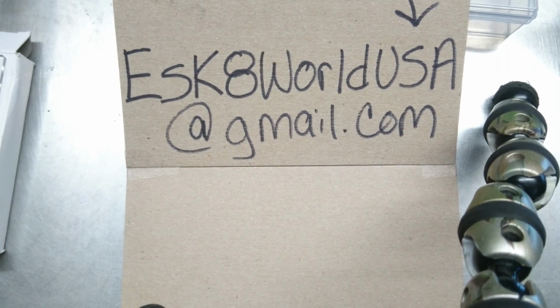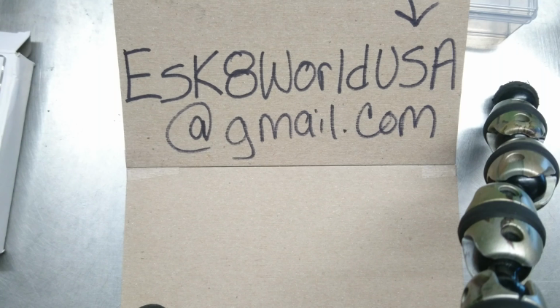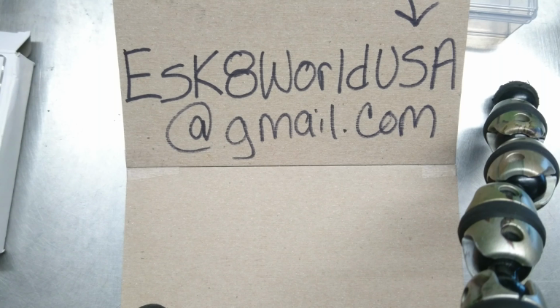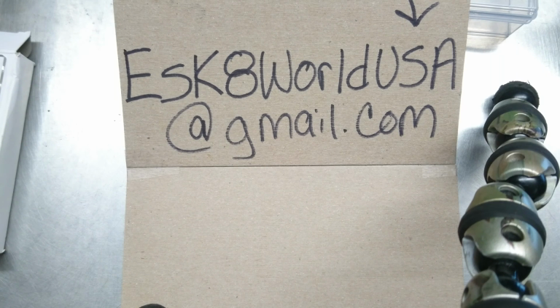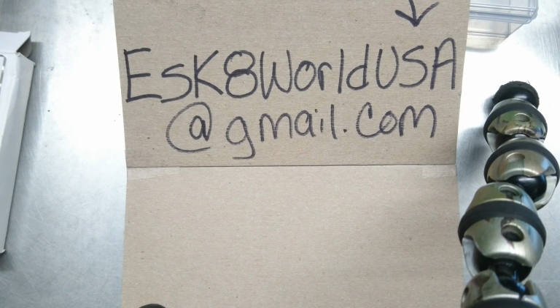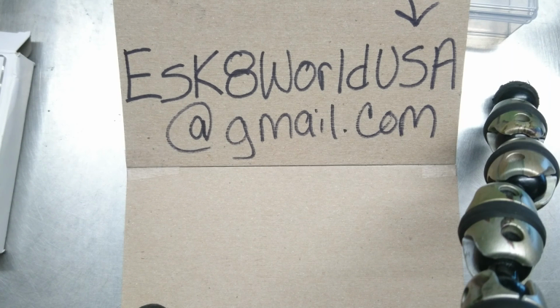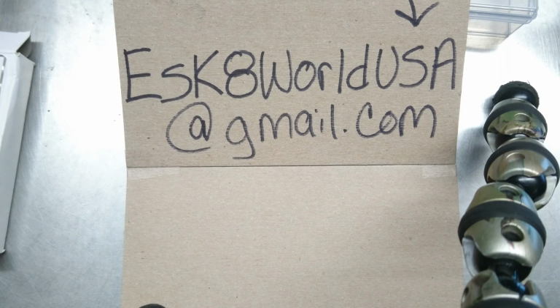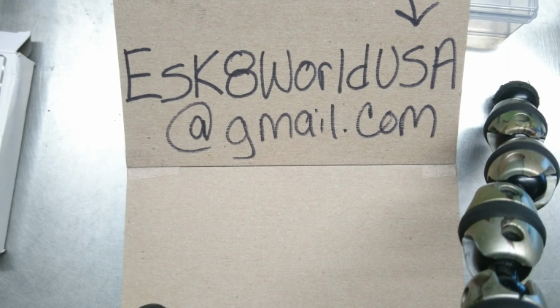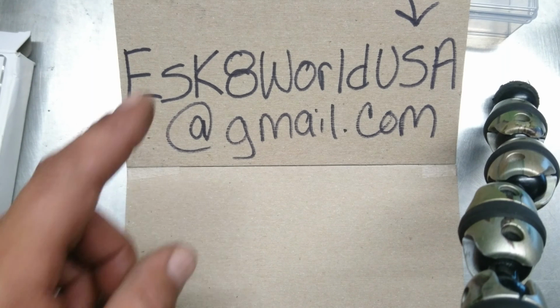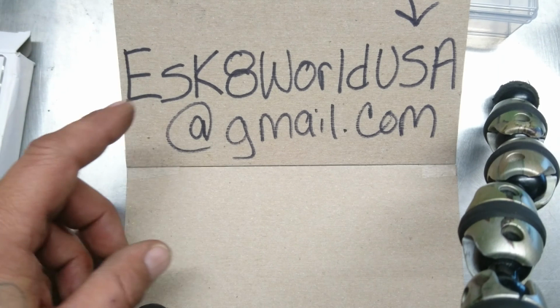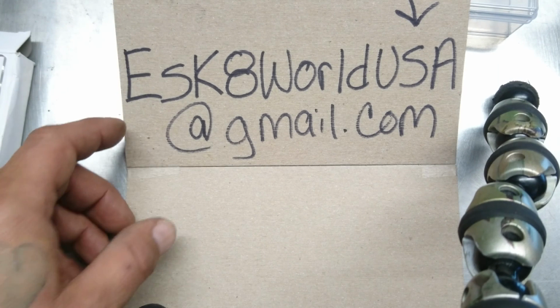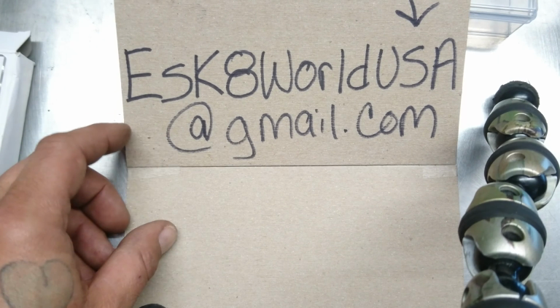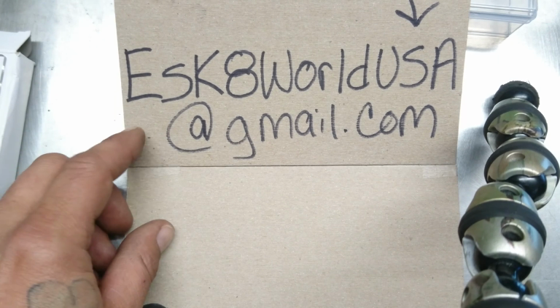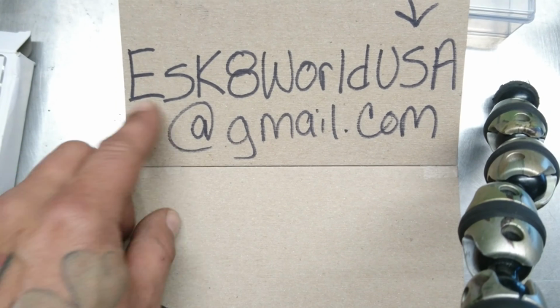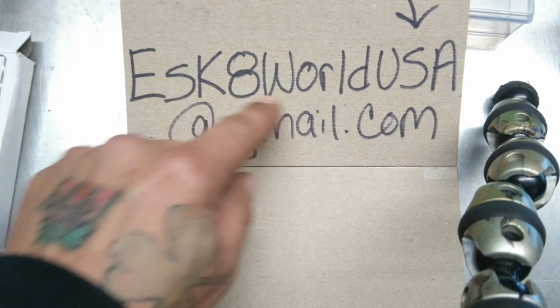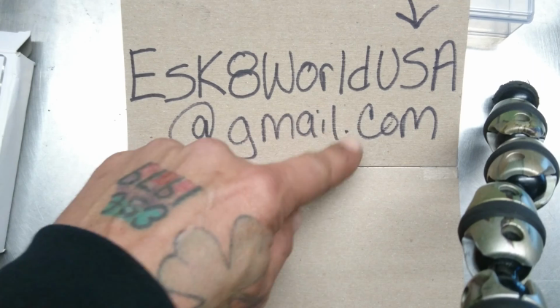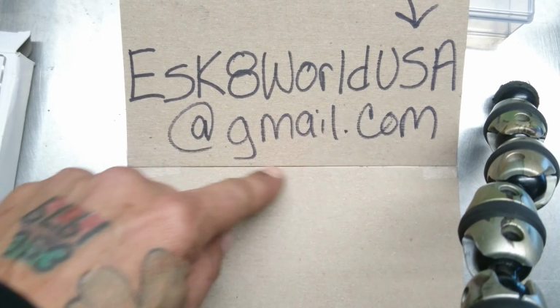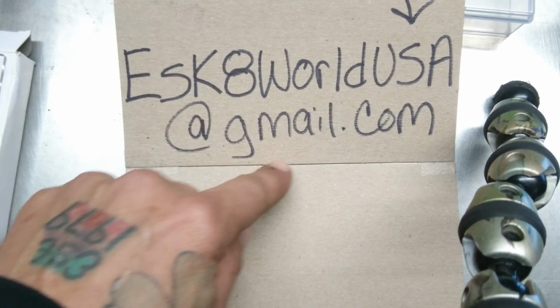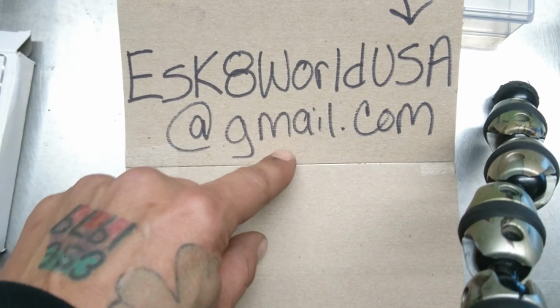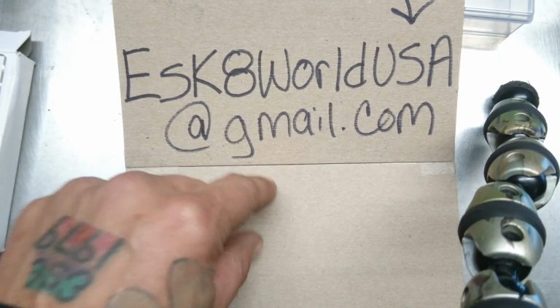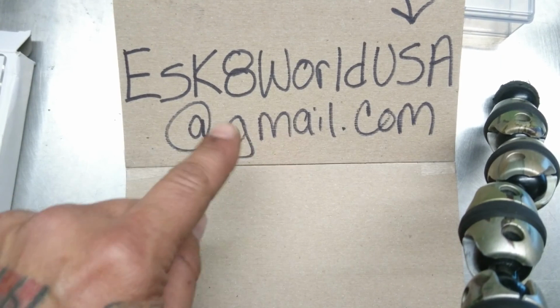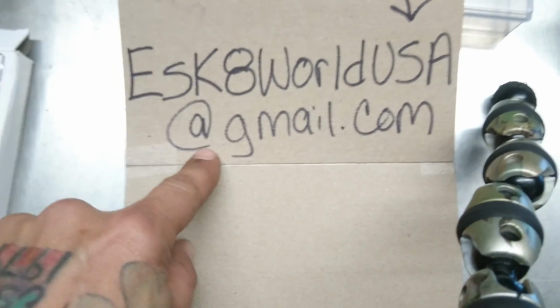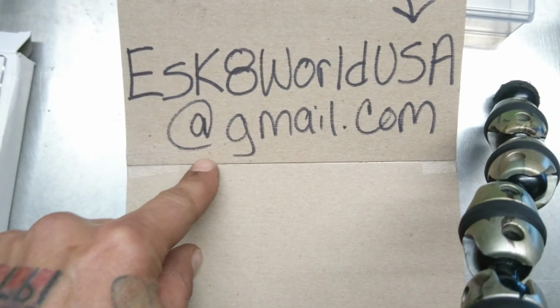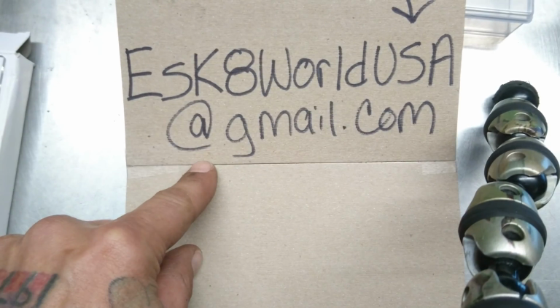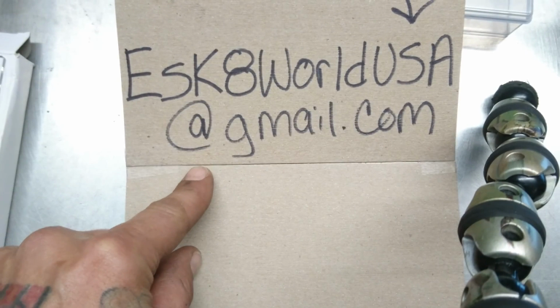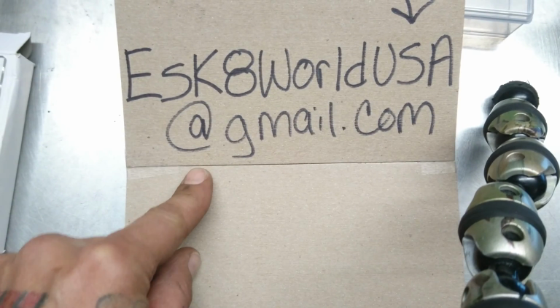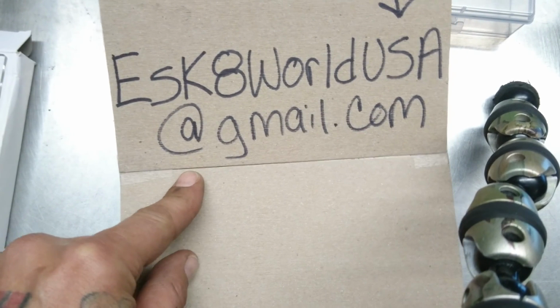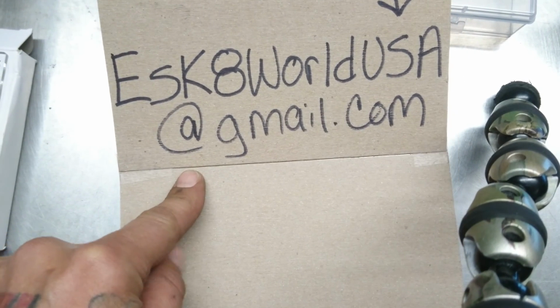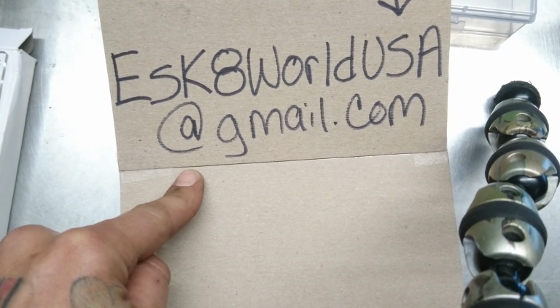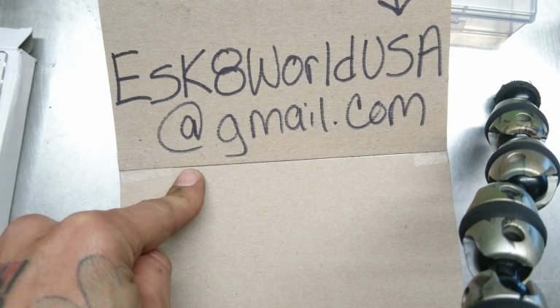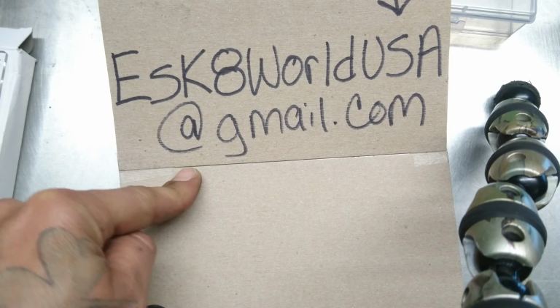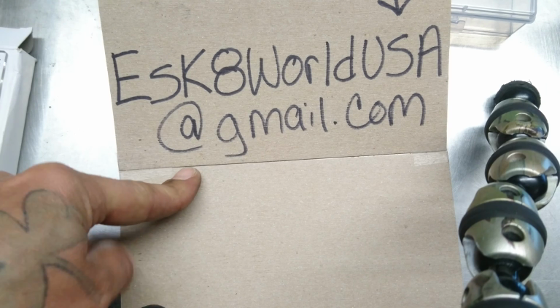I will subscribe to every single person that asks me. Eastgateworldusa@gmail.com — give me your YouTube username so I can register you in the giveaway.